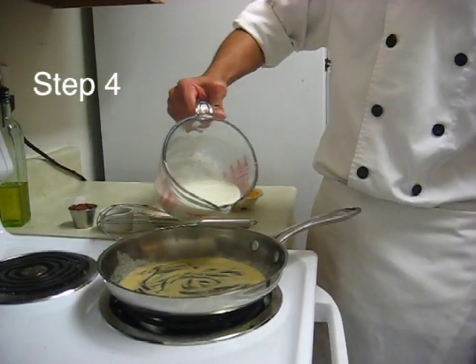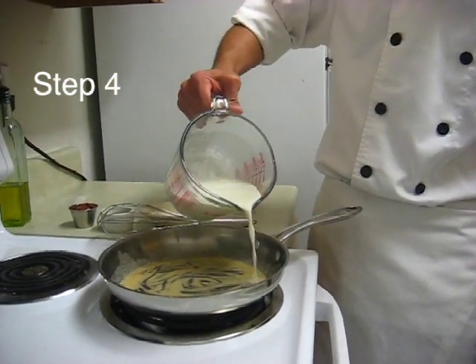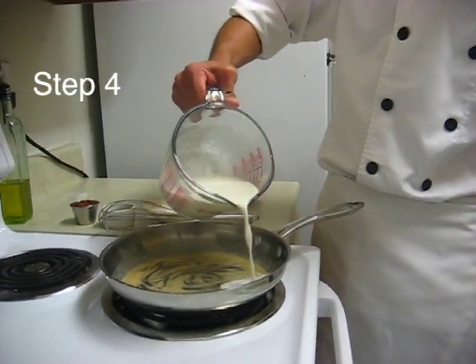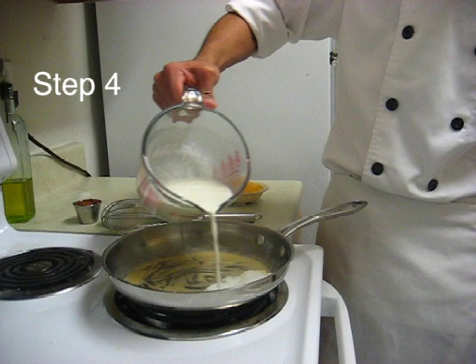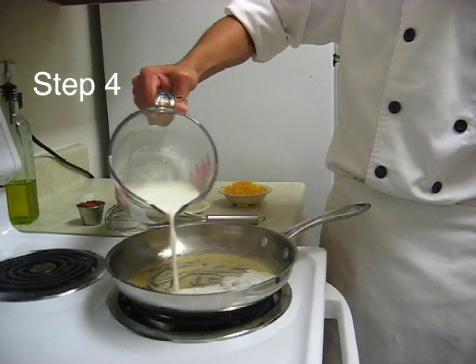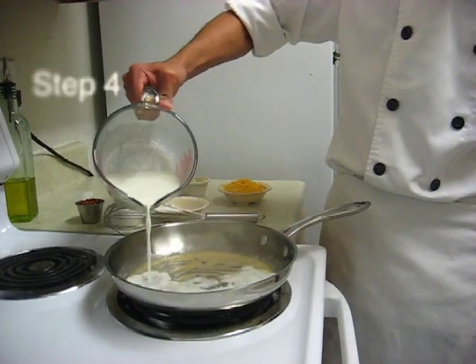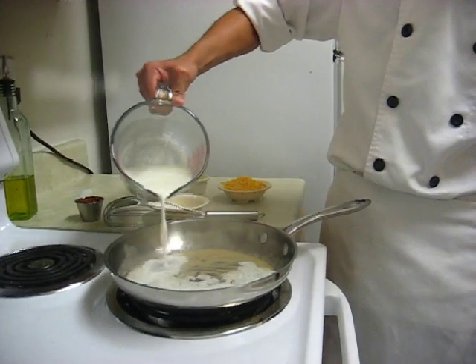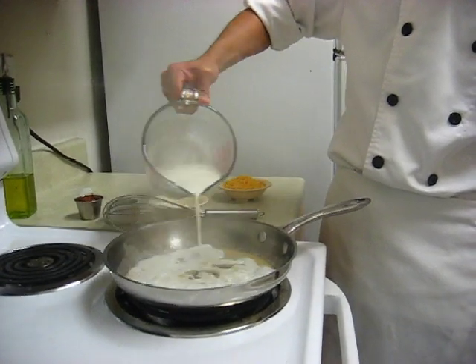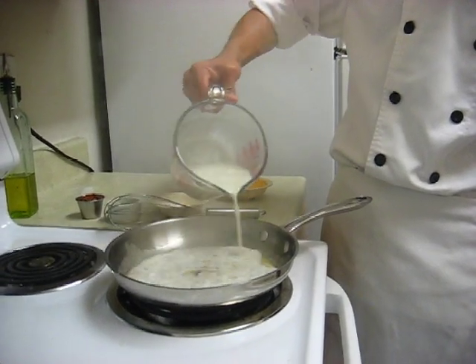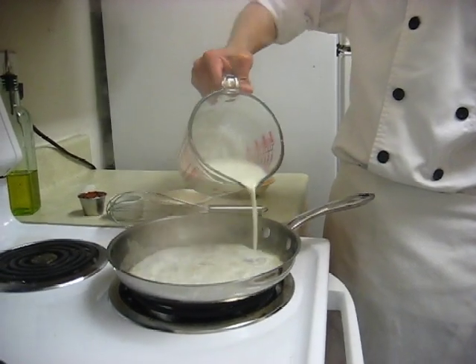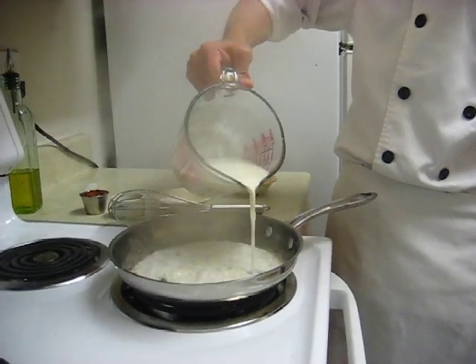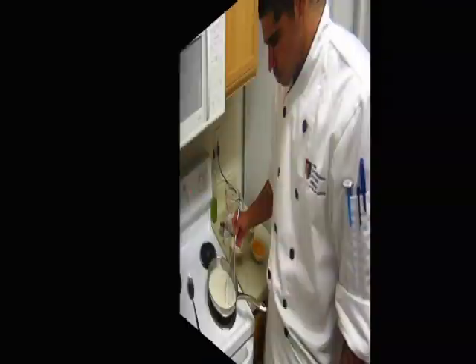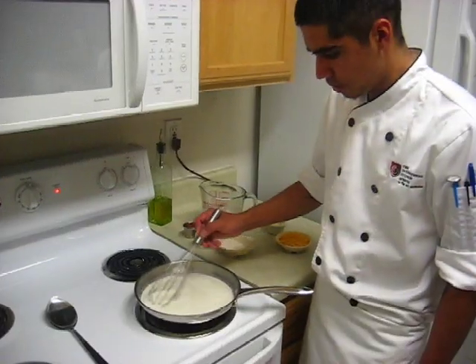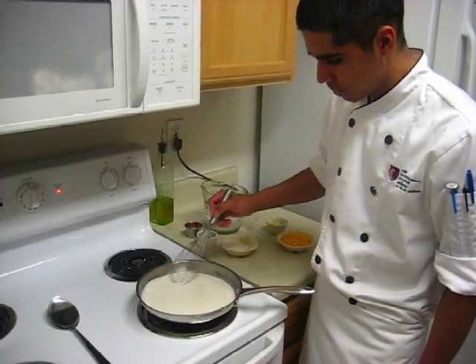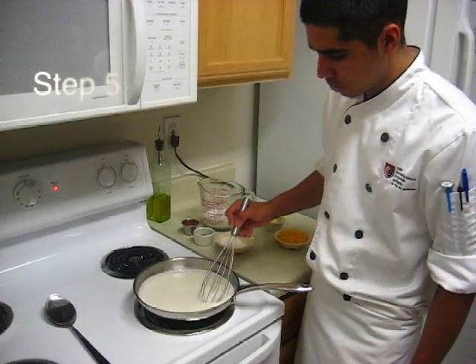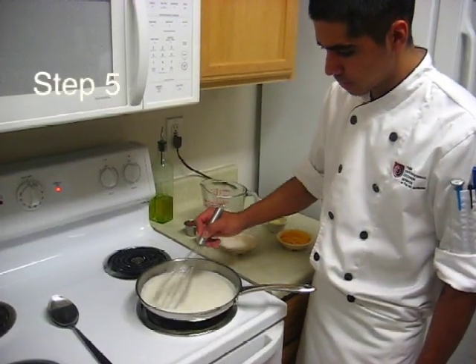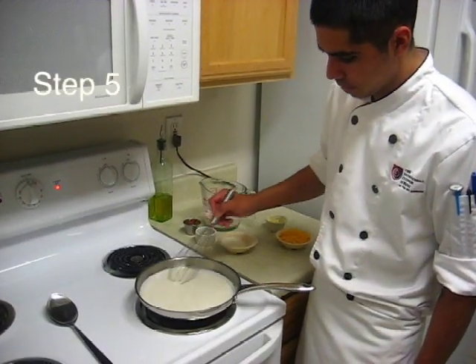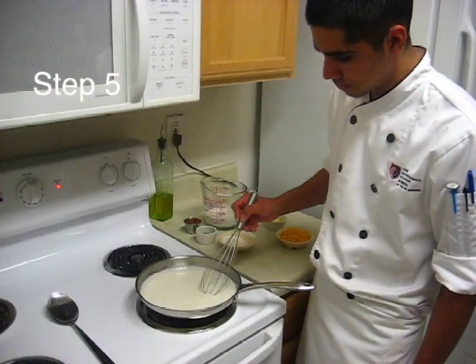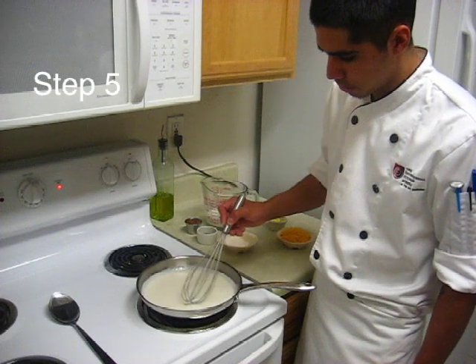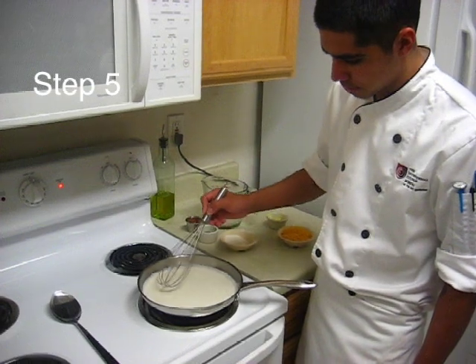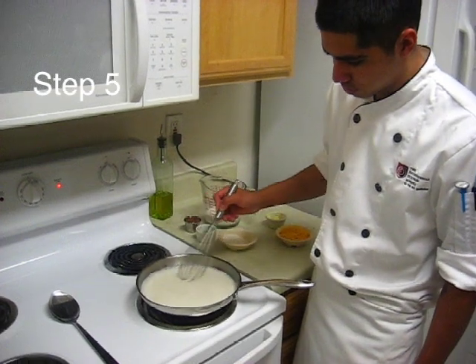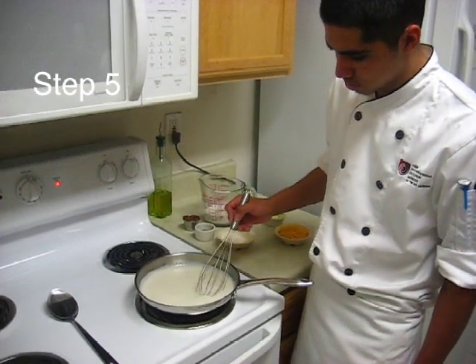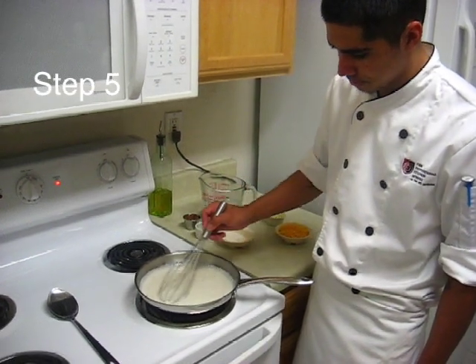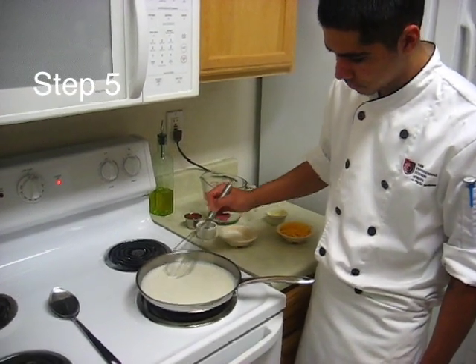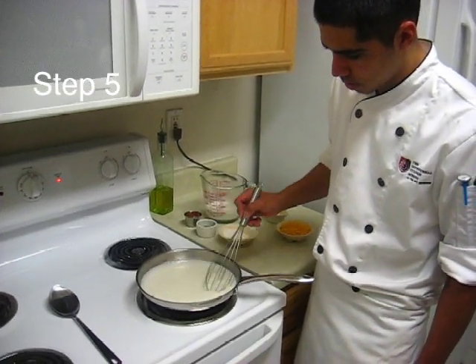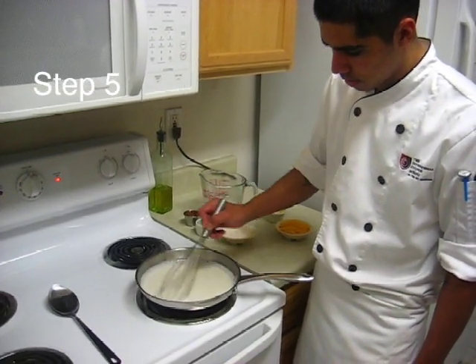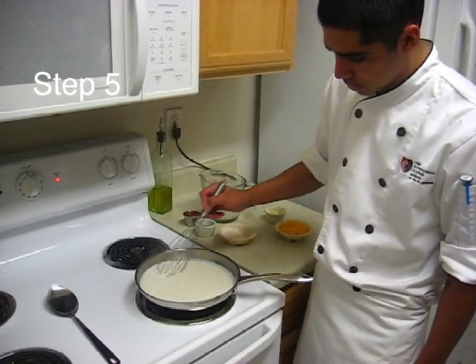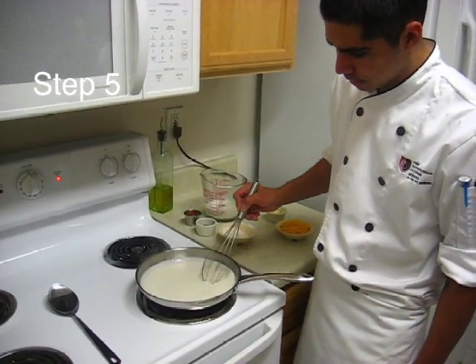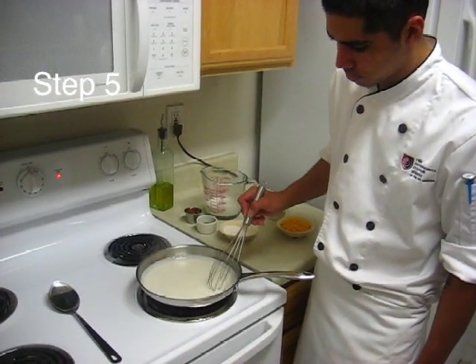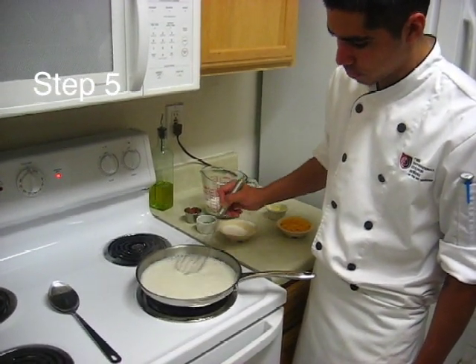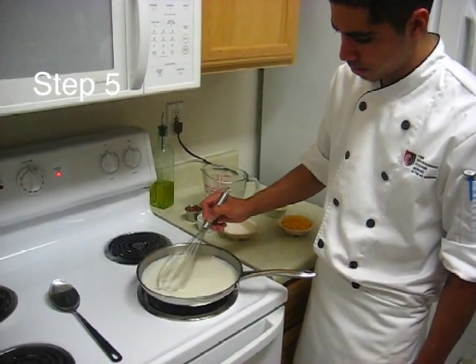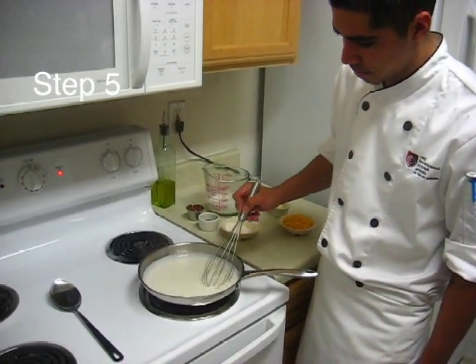Slowly add that. Then when you add your milk, you want to whisk in that flour. You want to bring it up to a slow simmer. If the heat is too hot, you will burn your flour.